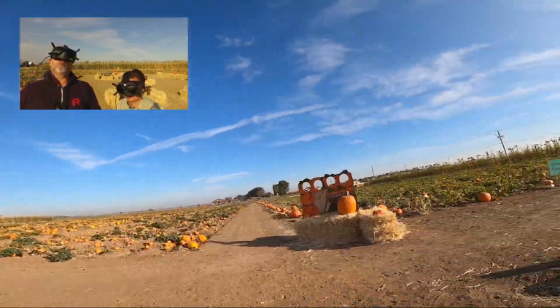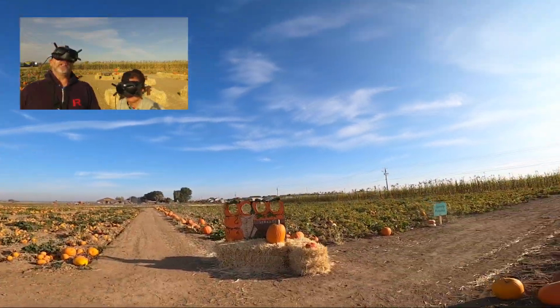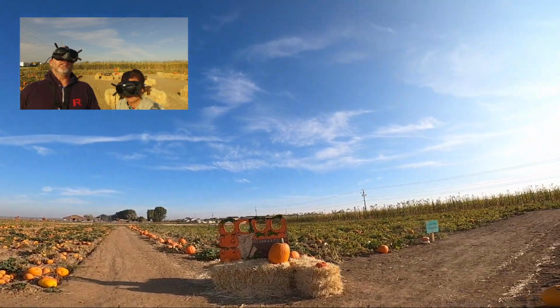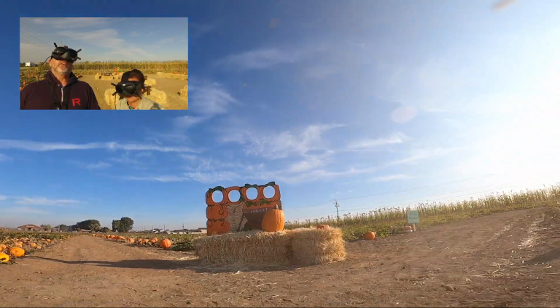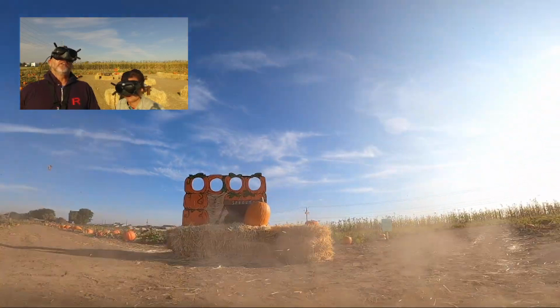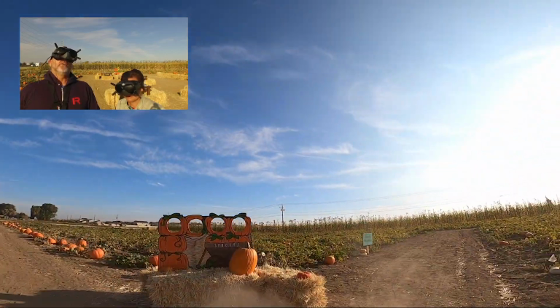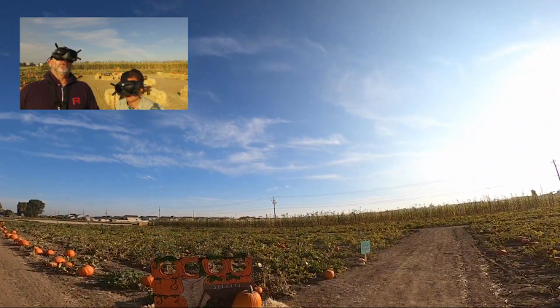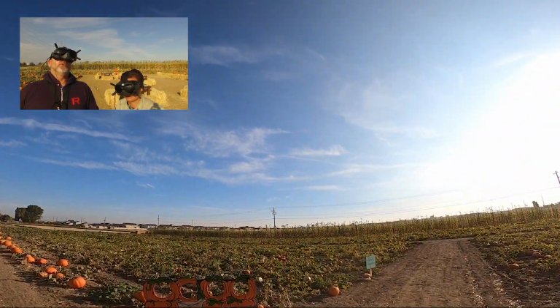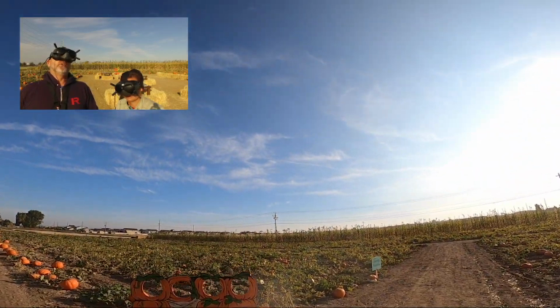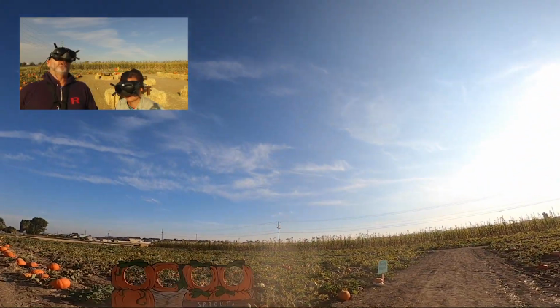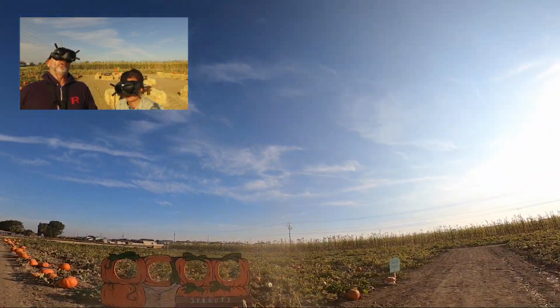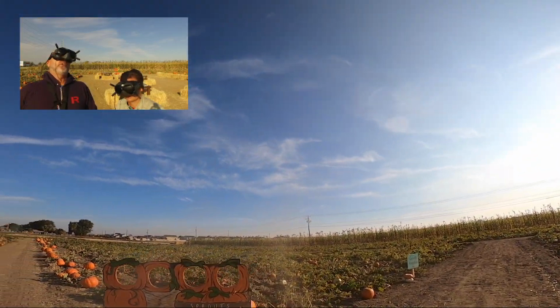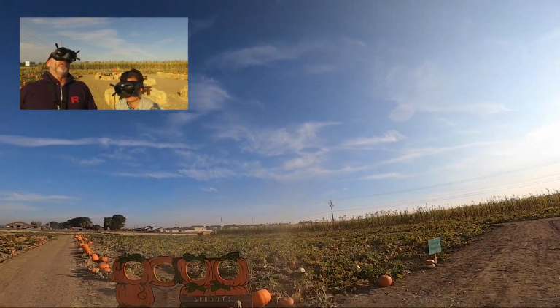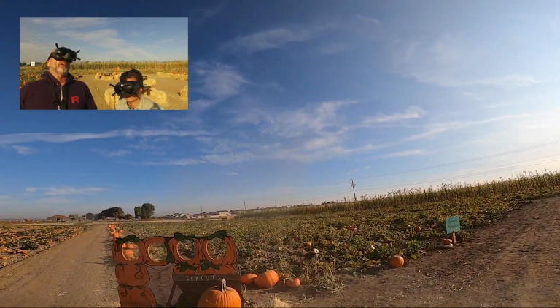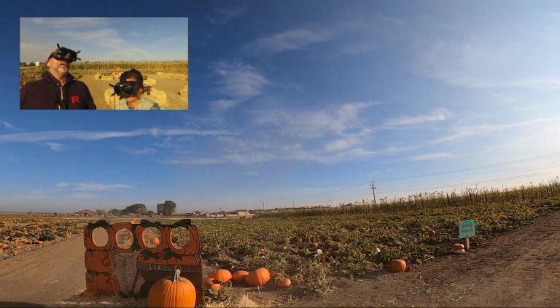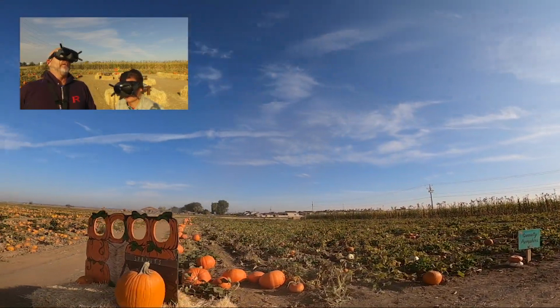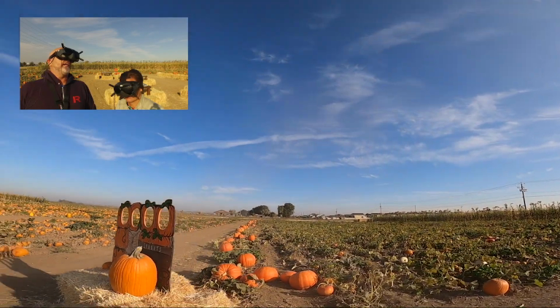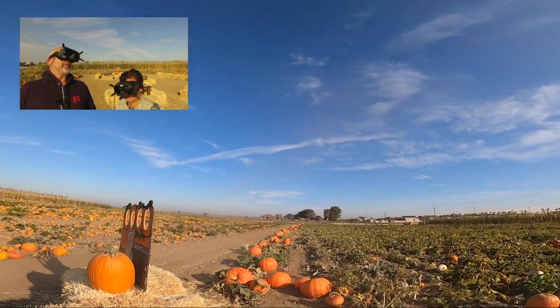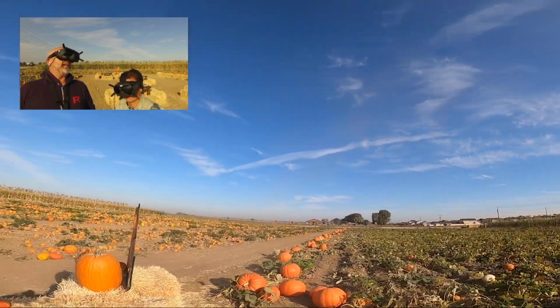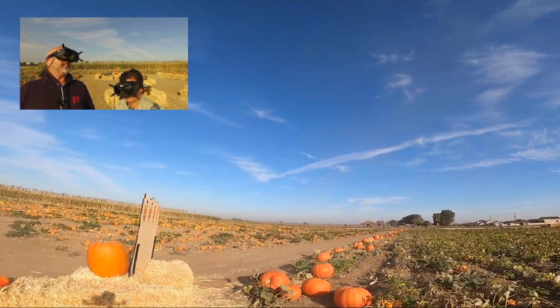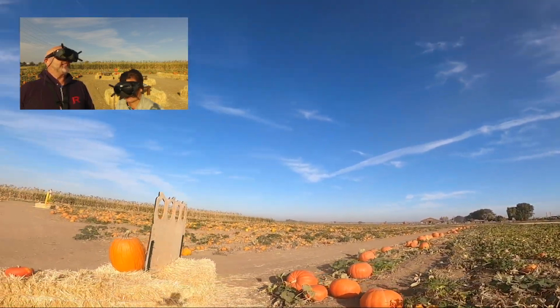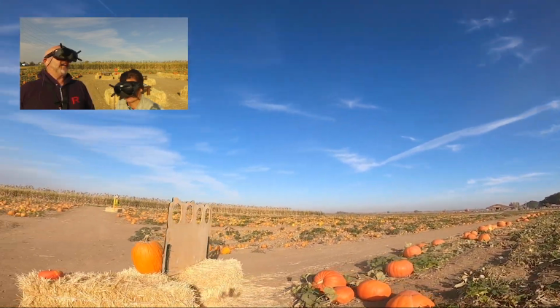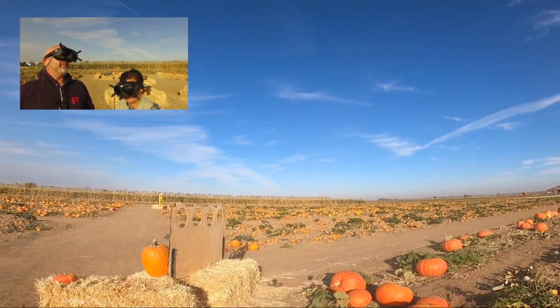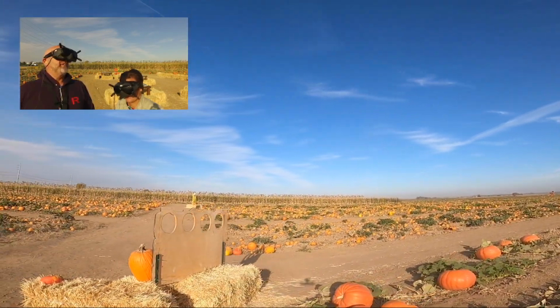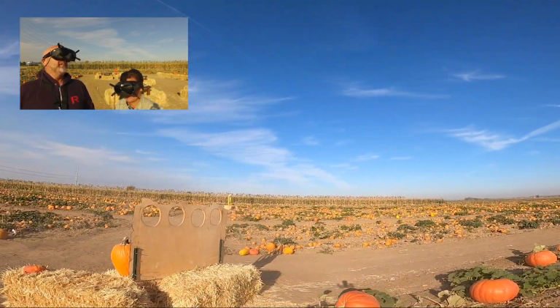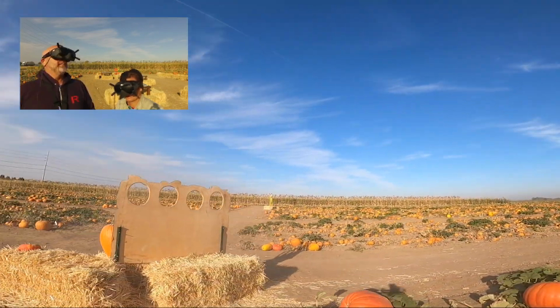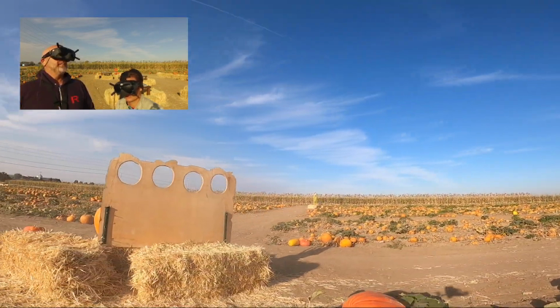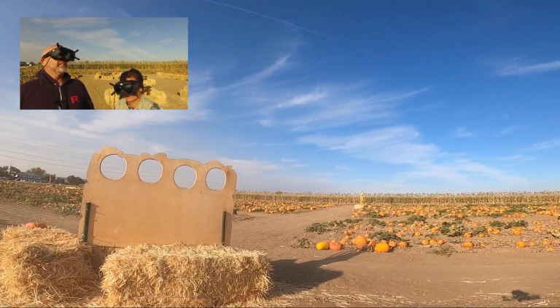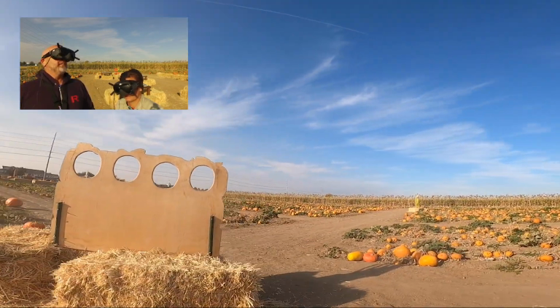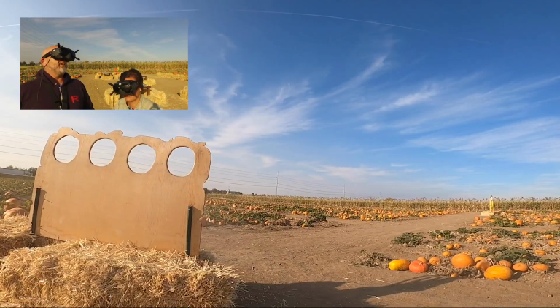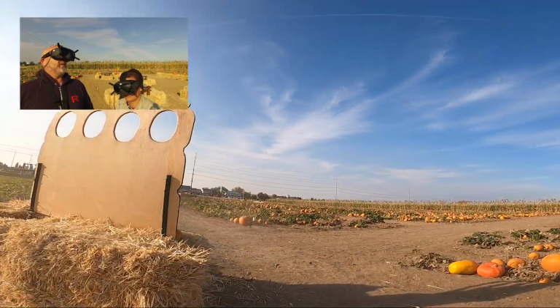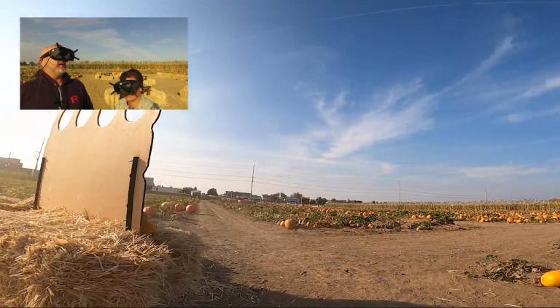Photo booth again - another photo booth! And you've got a little place back here for the kids to stand up? Yep, get the little shorties up there with their faces in there. That's awesome.